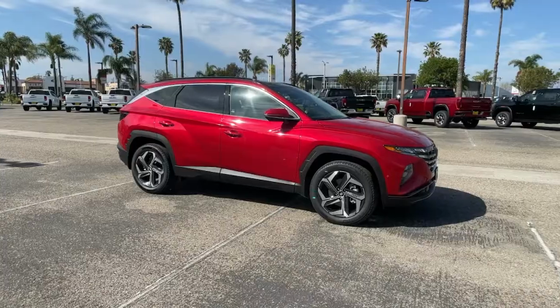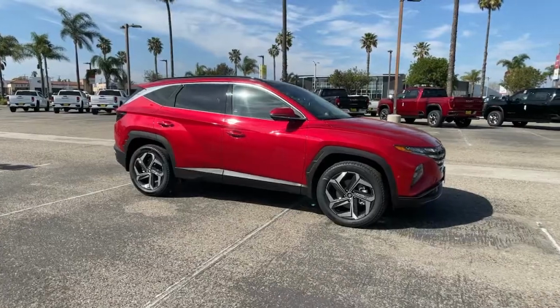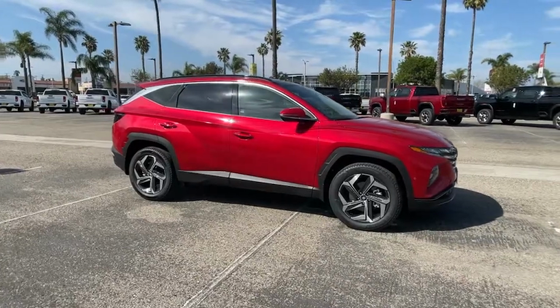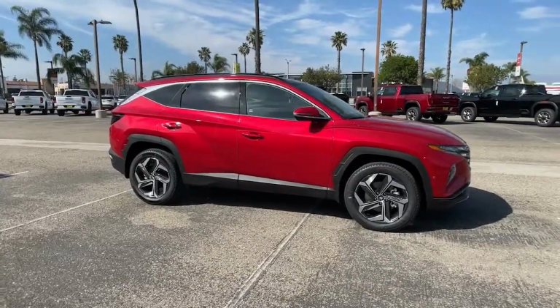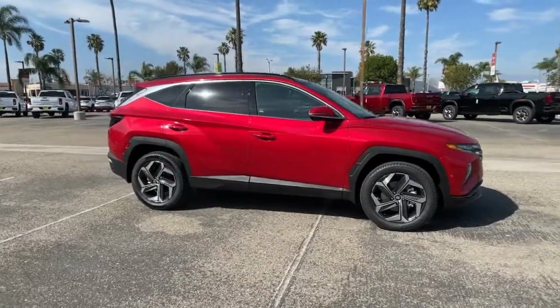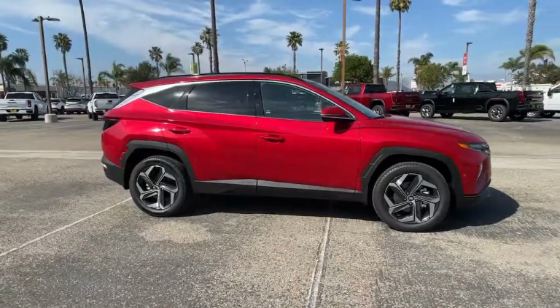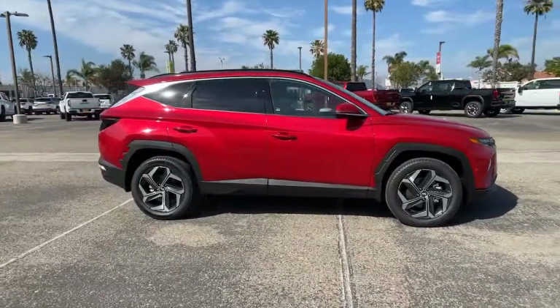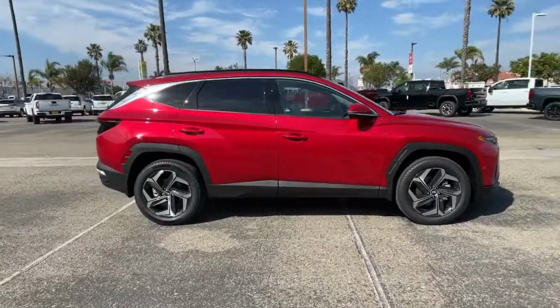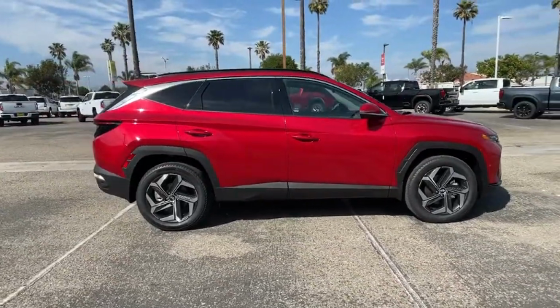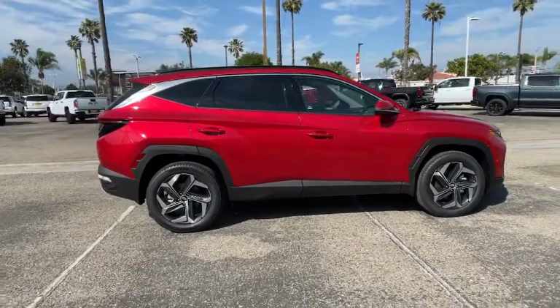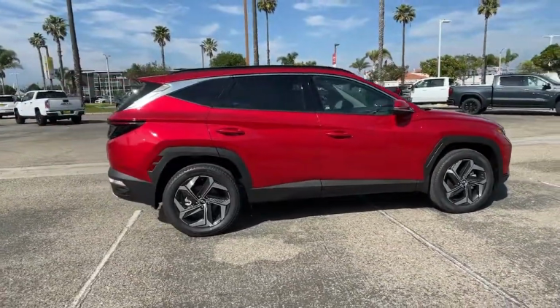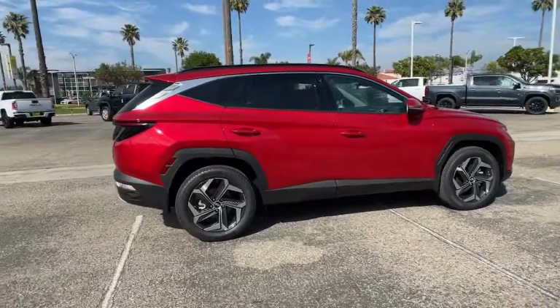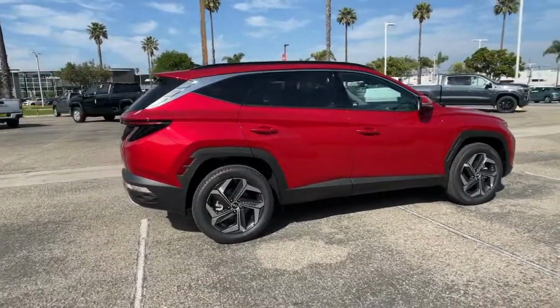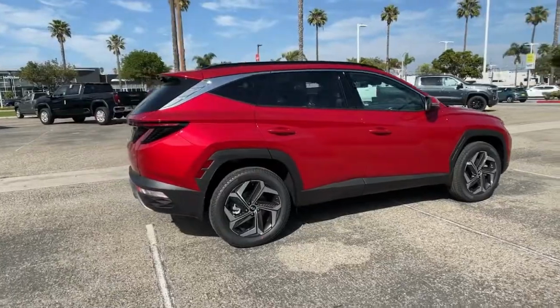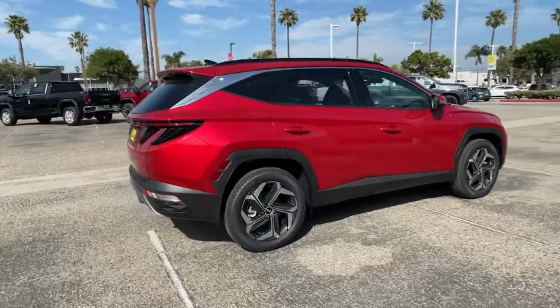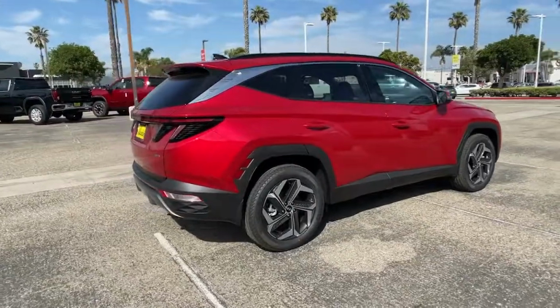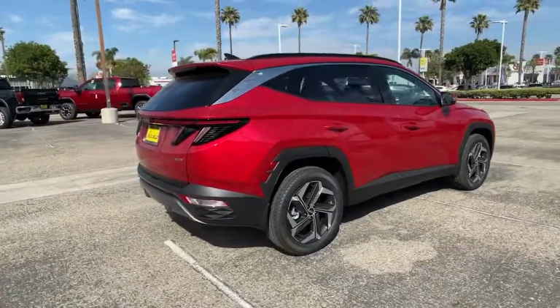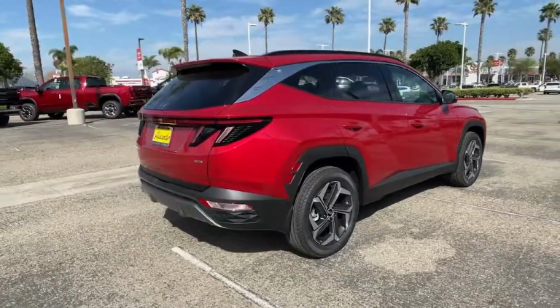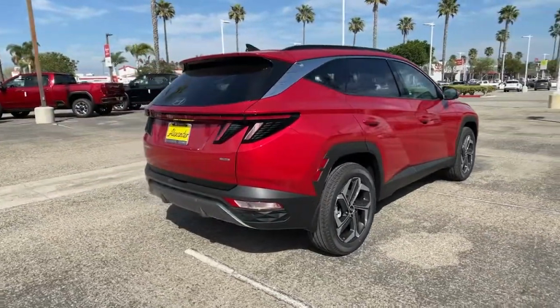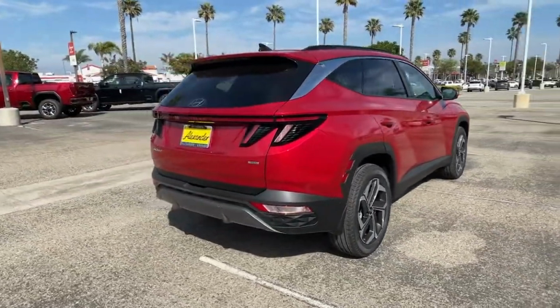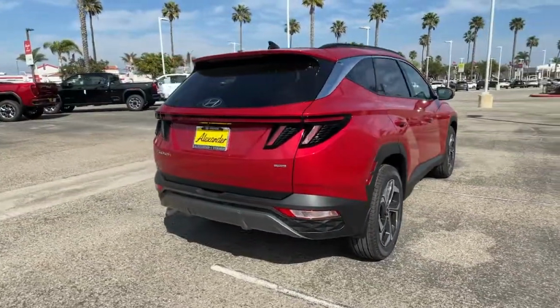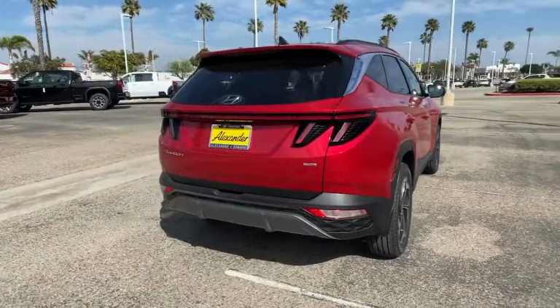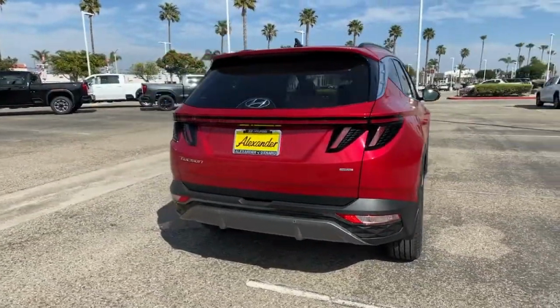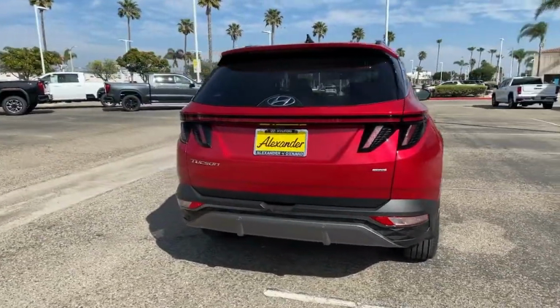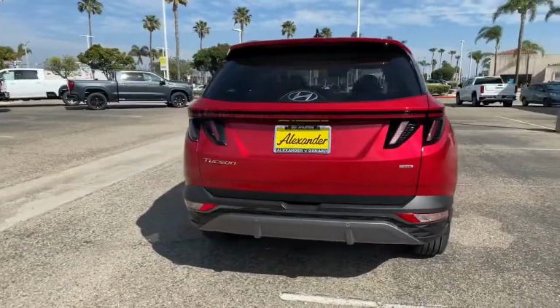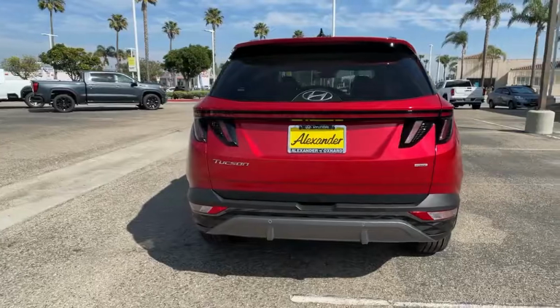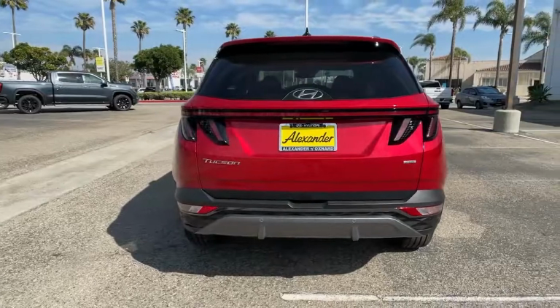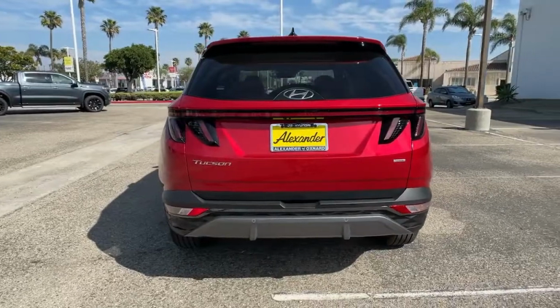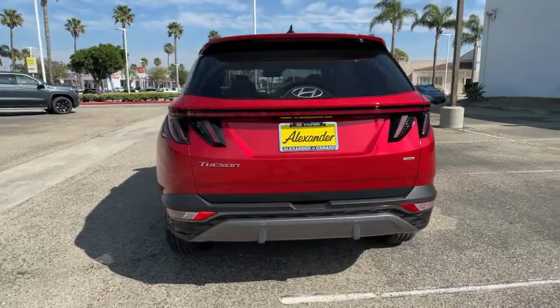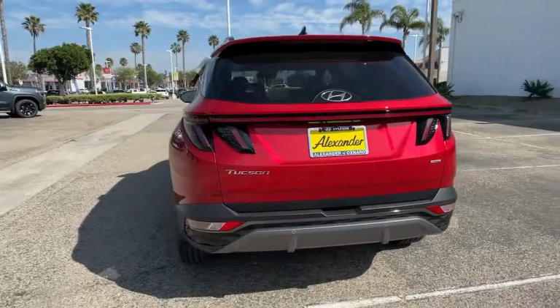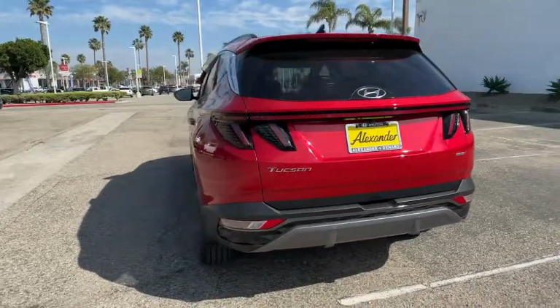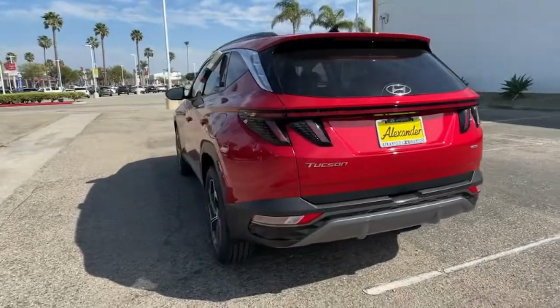Looking for your dream car? It could be the 2022 Hyundai Tucson. Choose the compact crossover that delivers an outstanding combination of quality, comfort, and safety — the Tucson.